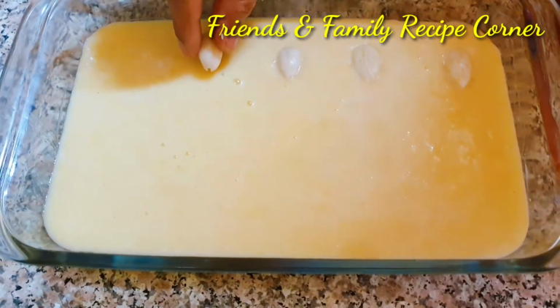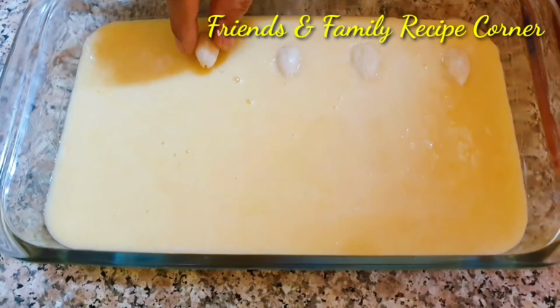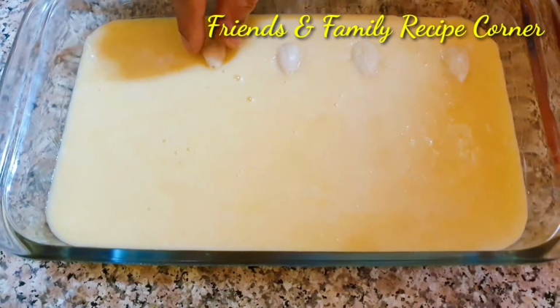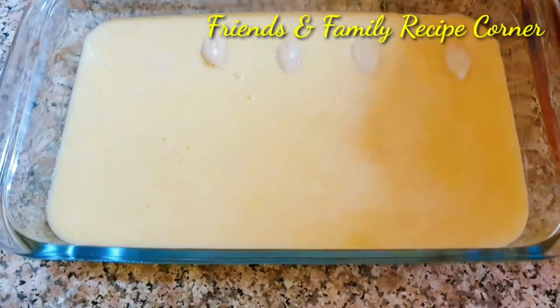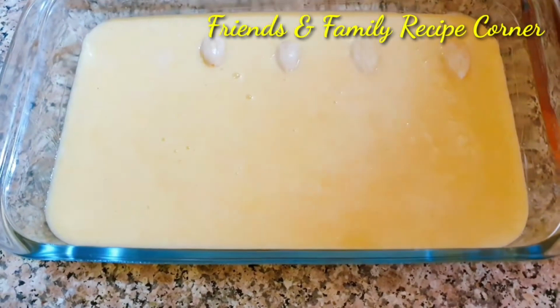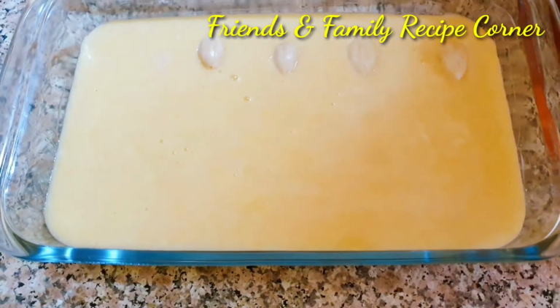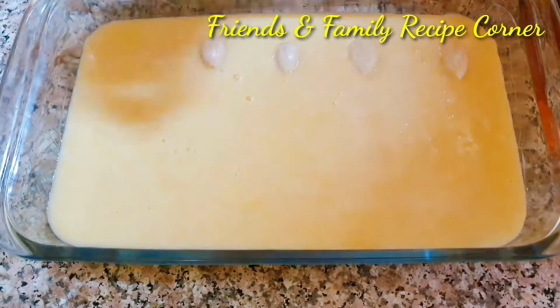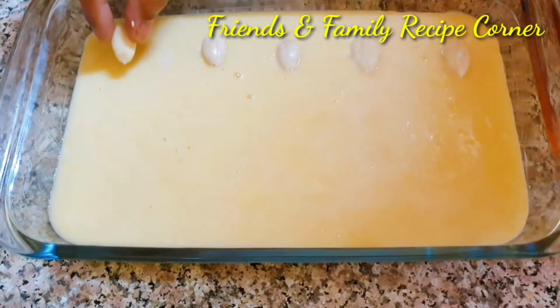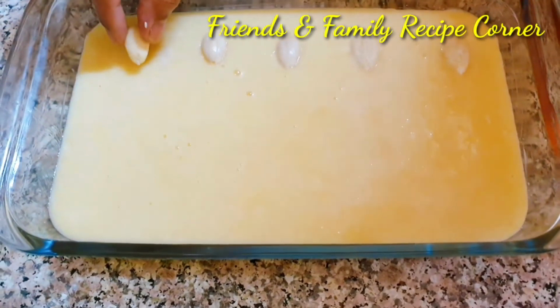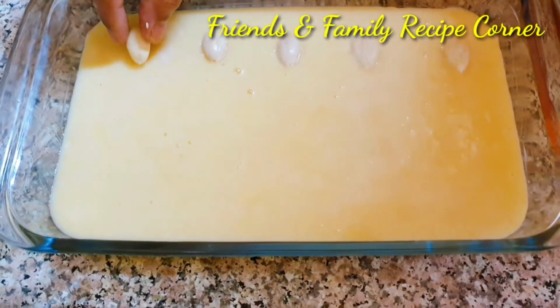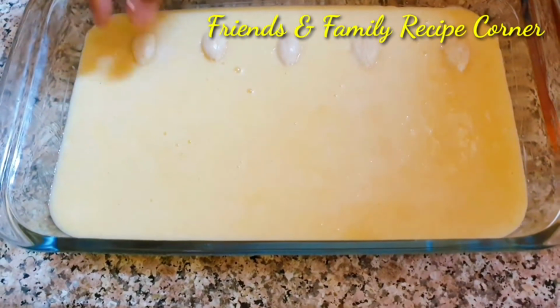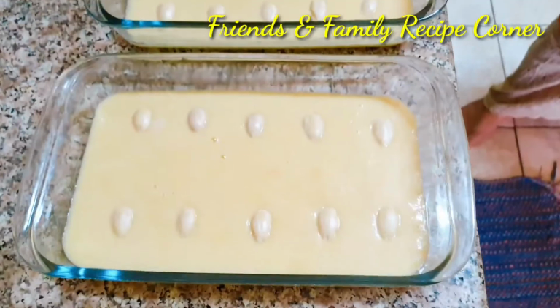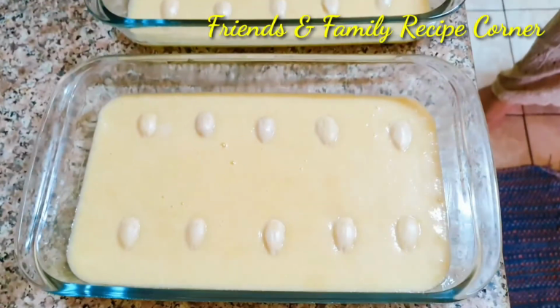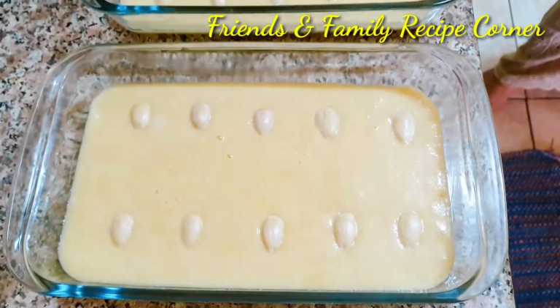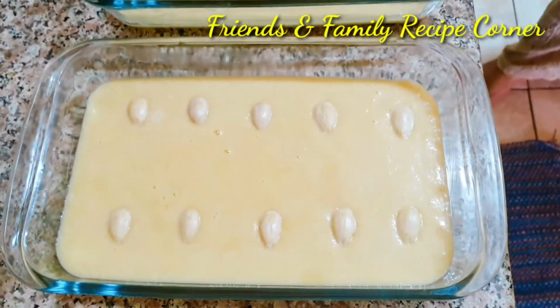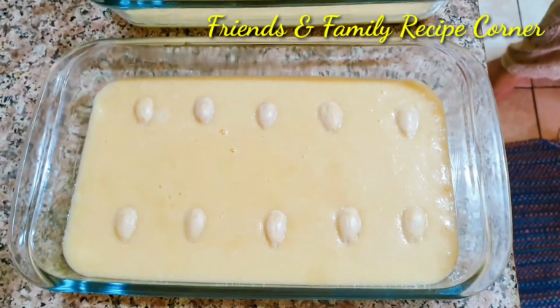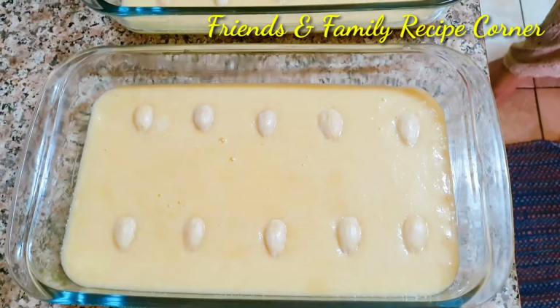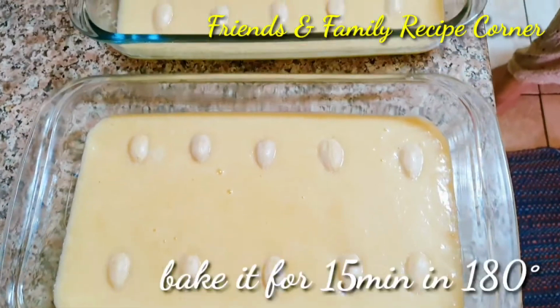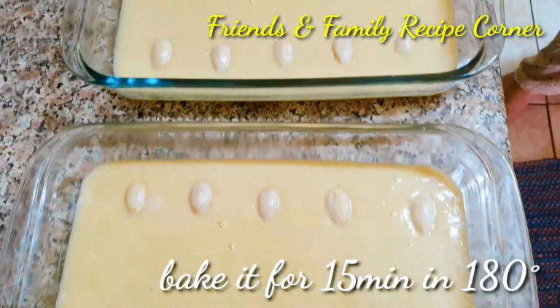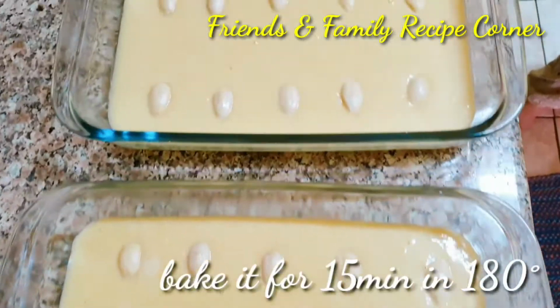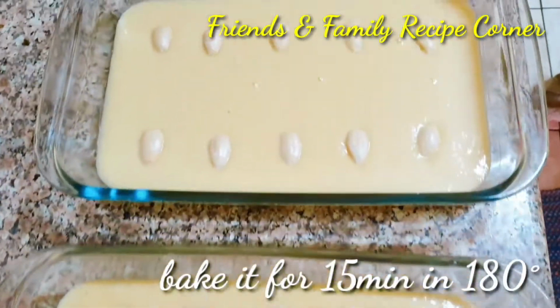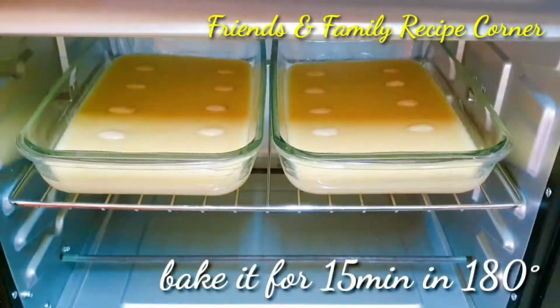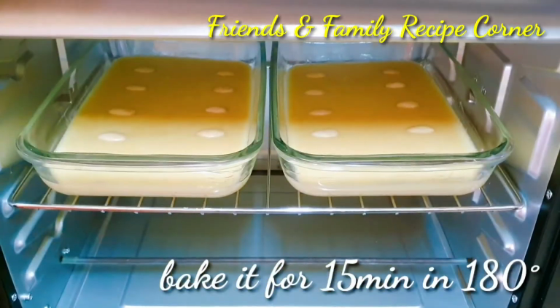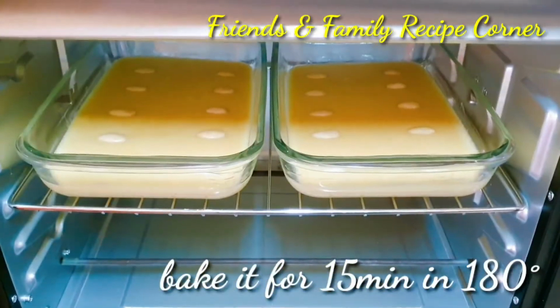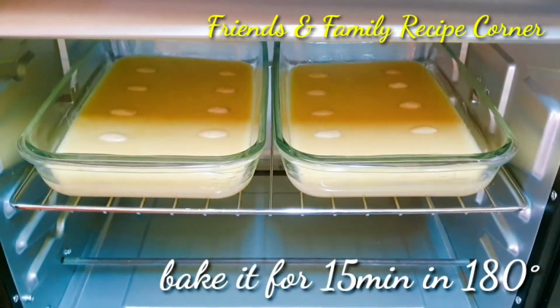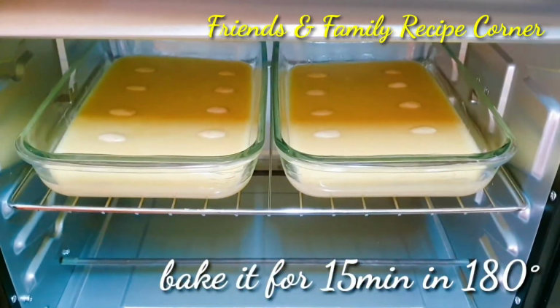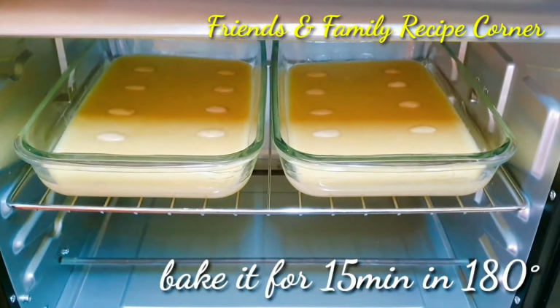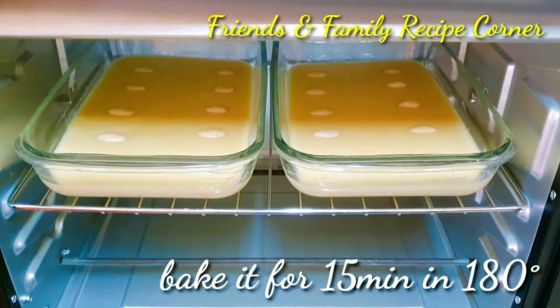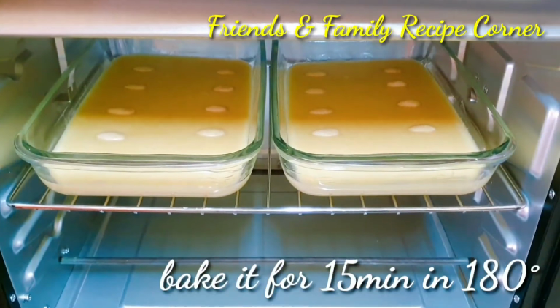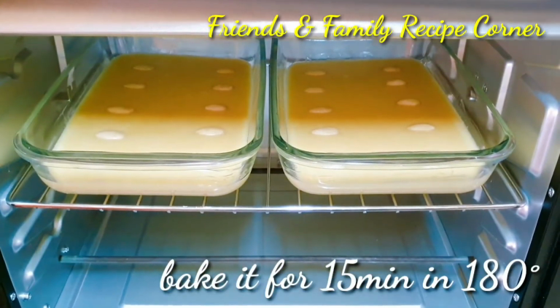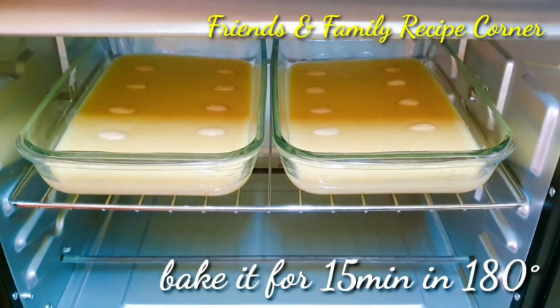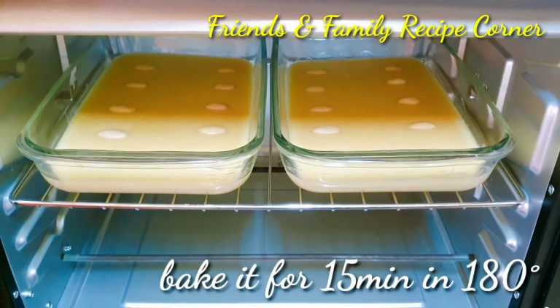Garnish with almonds. Preheat the oven for 10 minutes and then place it in the oven for 15 minutes.